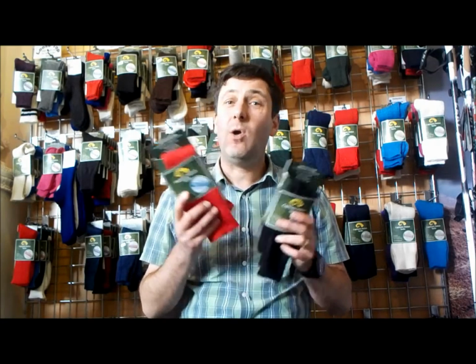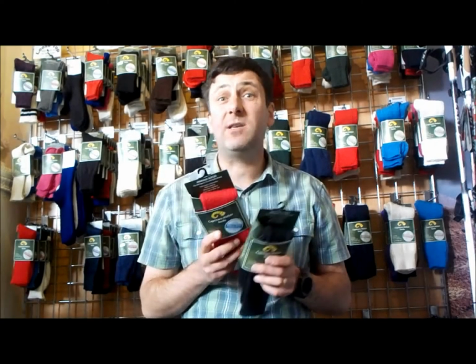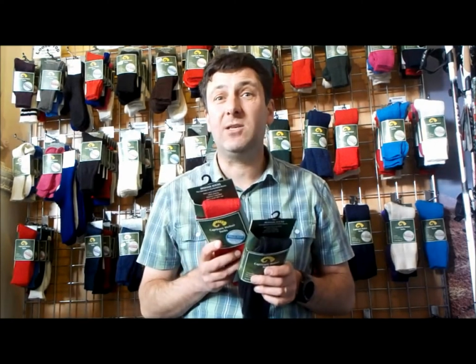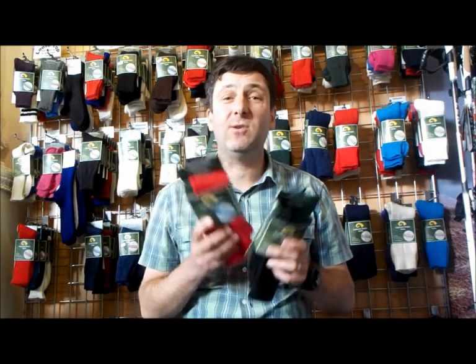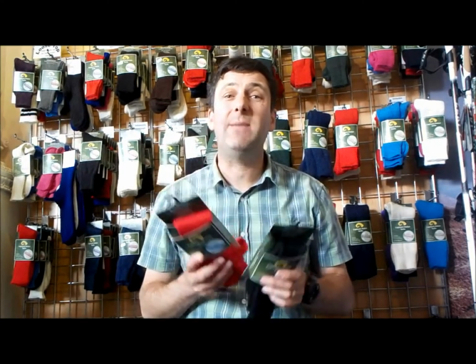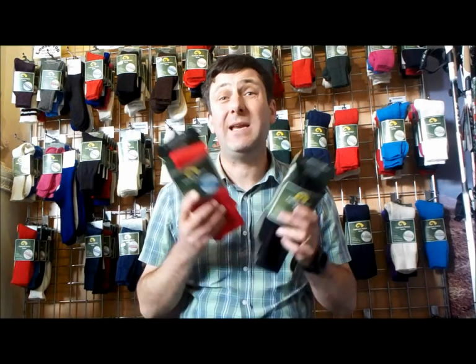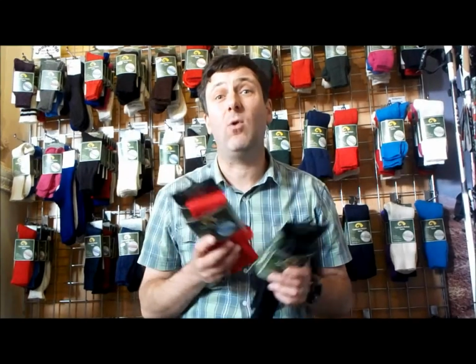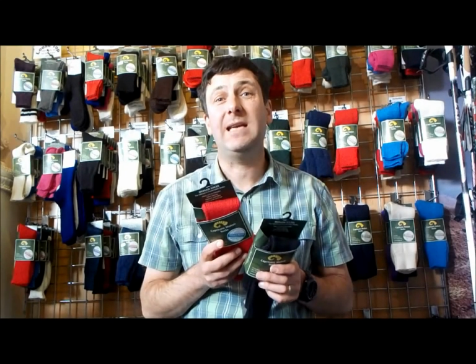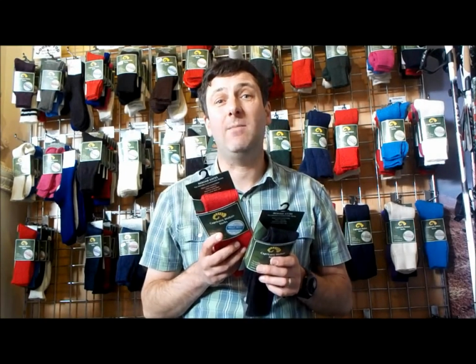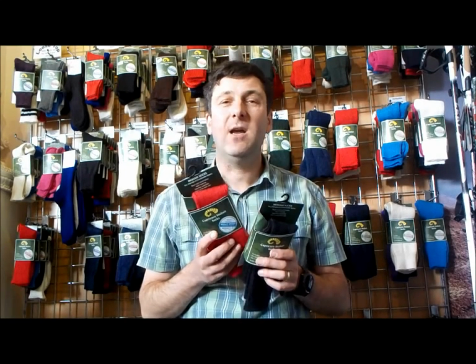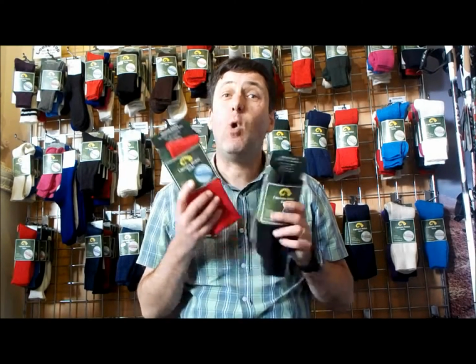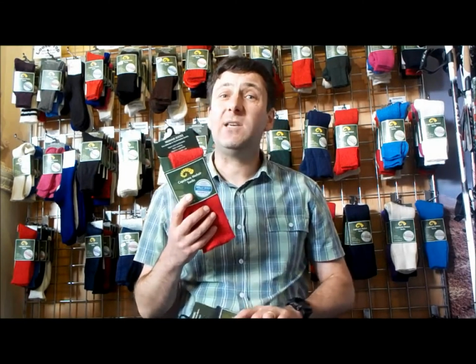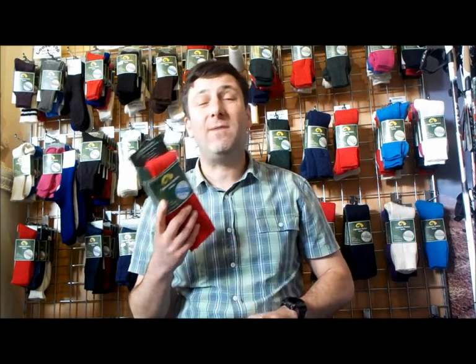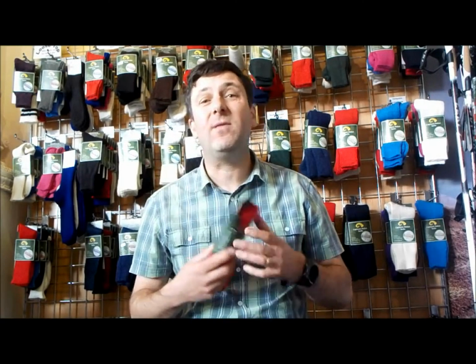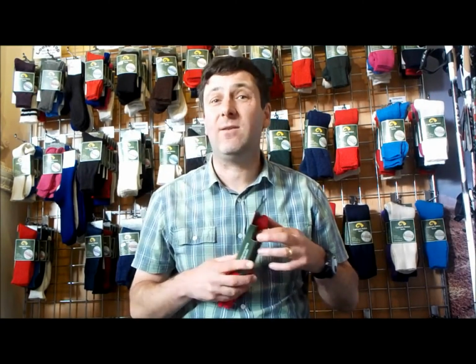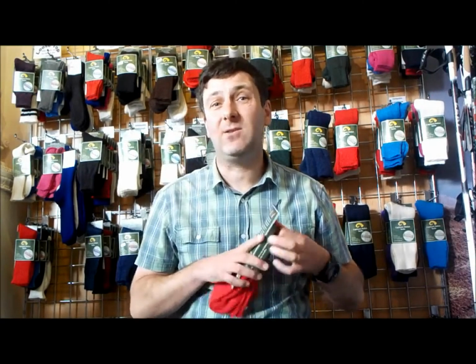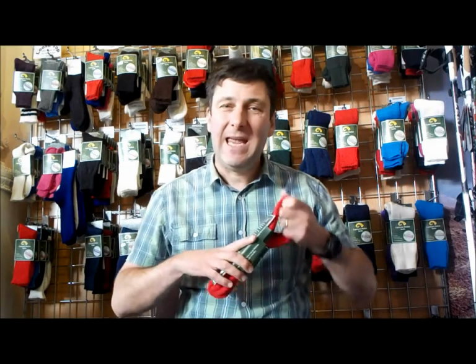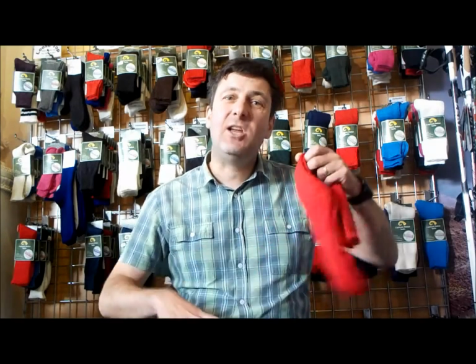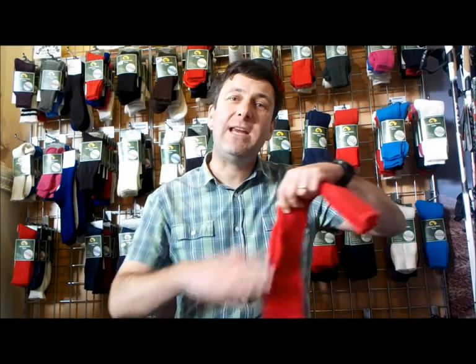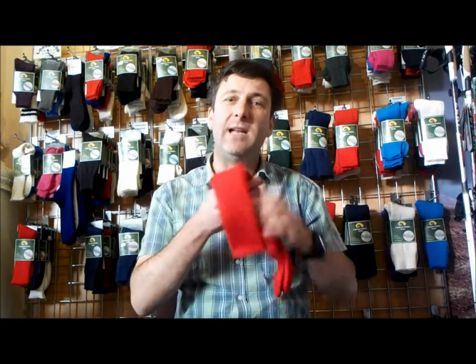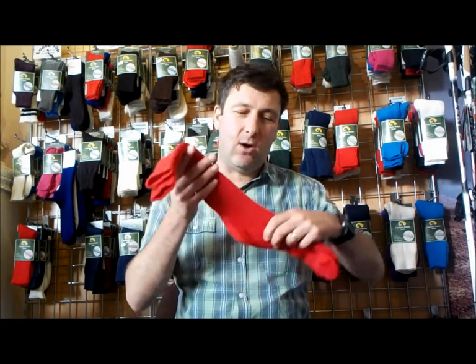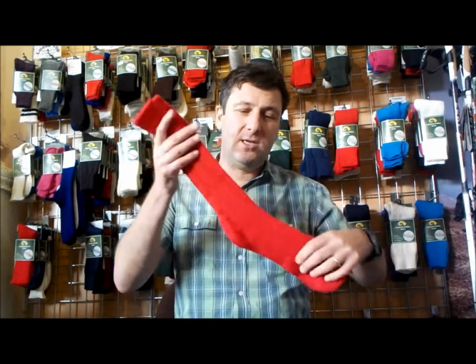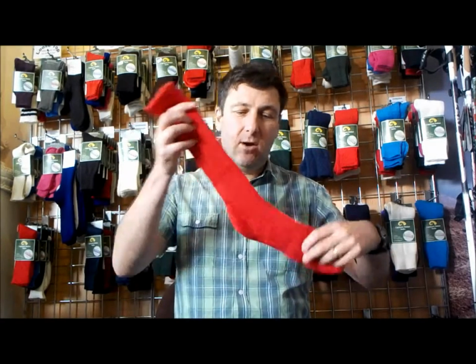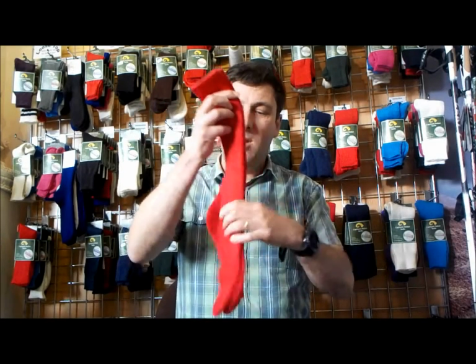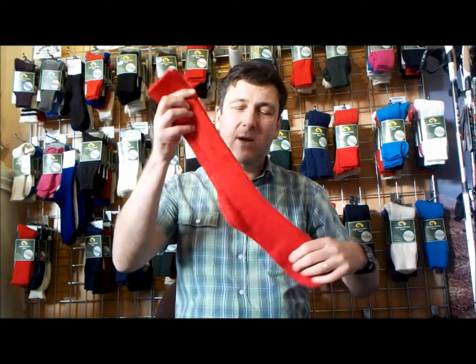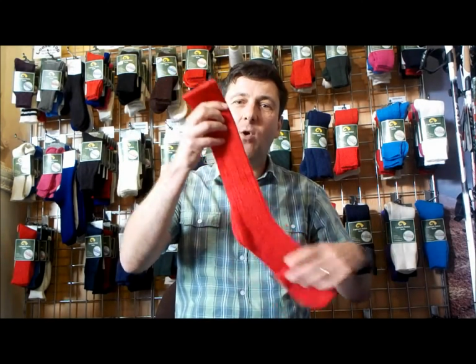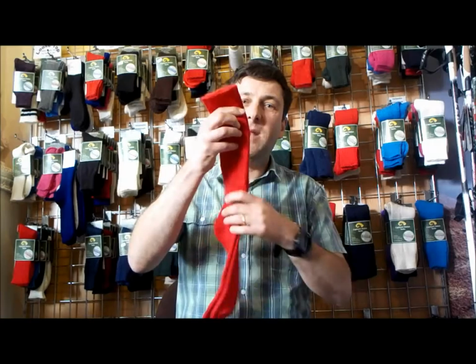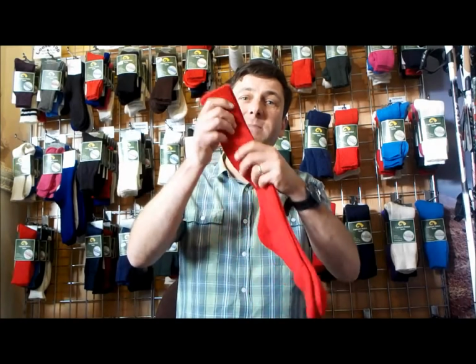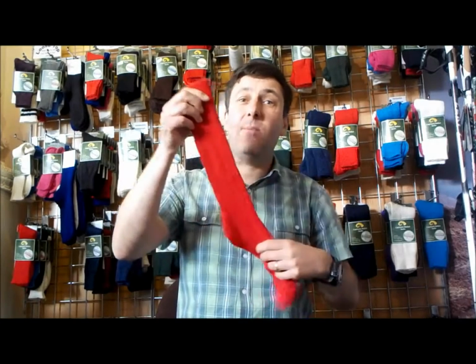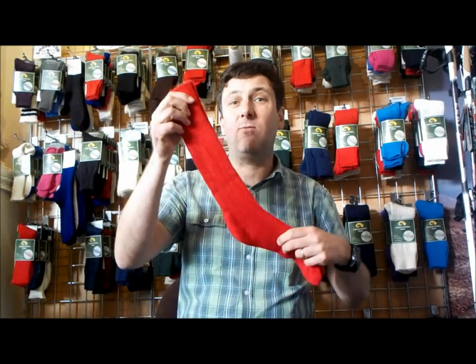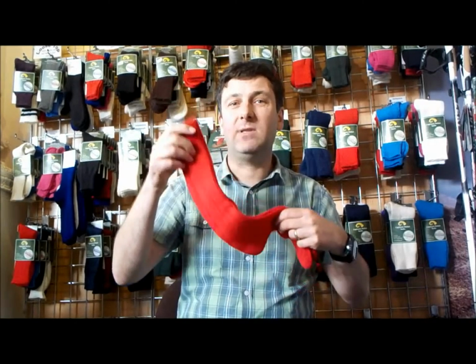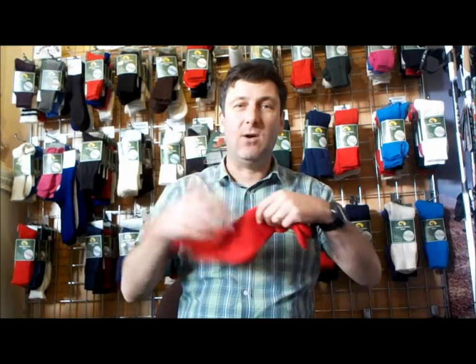All our socks are made in this country — UK made — so we're committed to quality. So what makes the Yorkshire very different from any of our other socks? It's actually a three-quarter length sock with good padding on the sole, and it's ribbed to stay up.